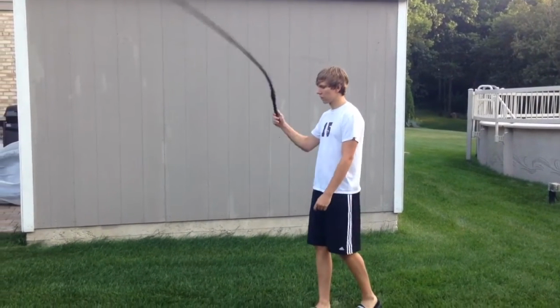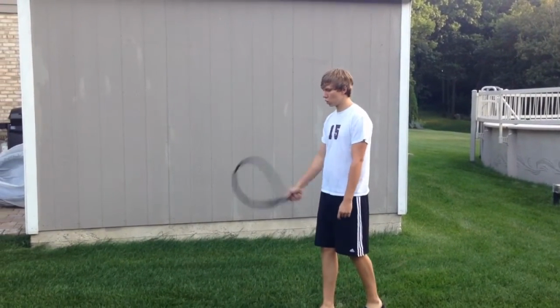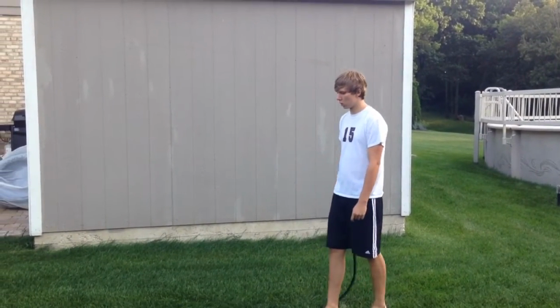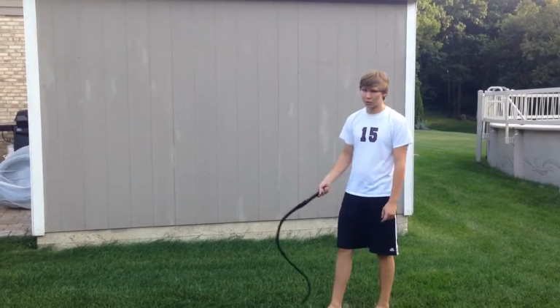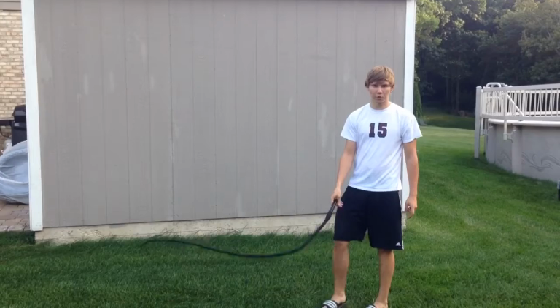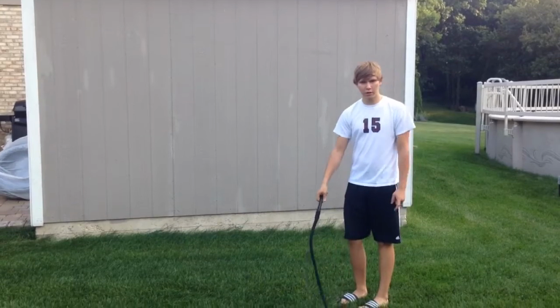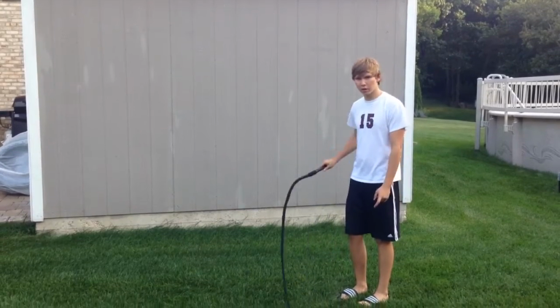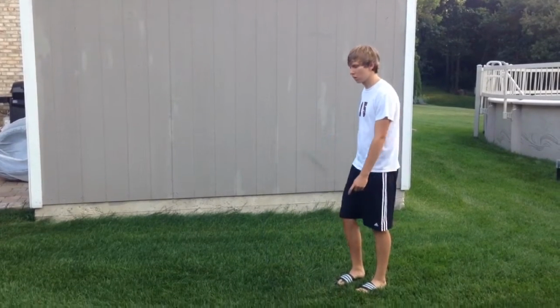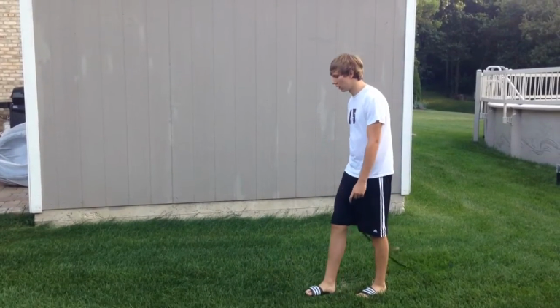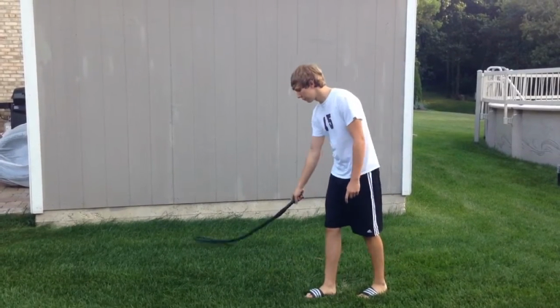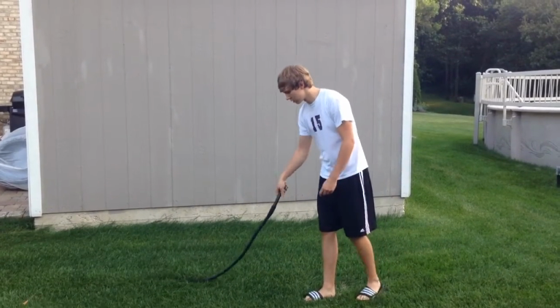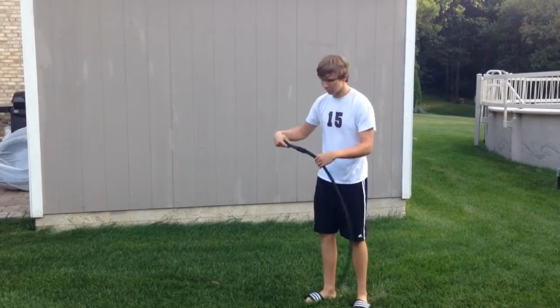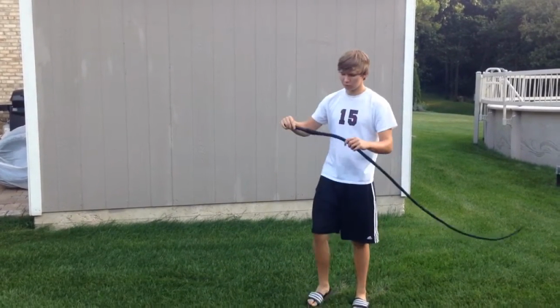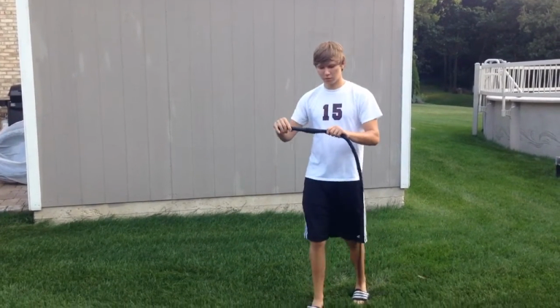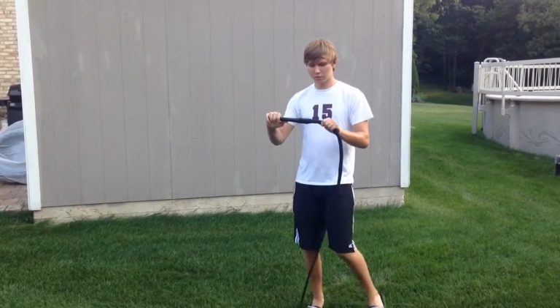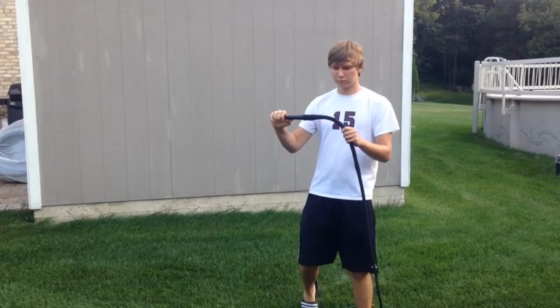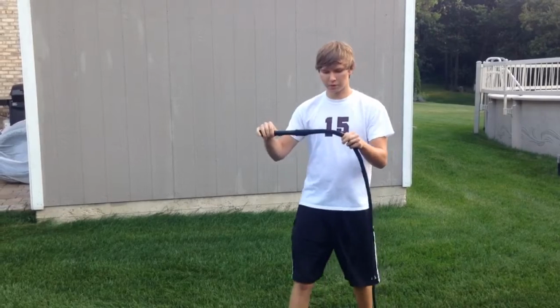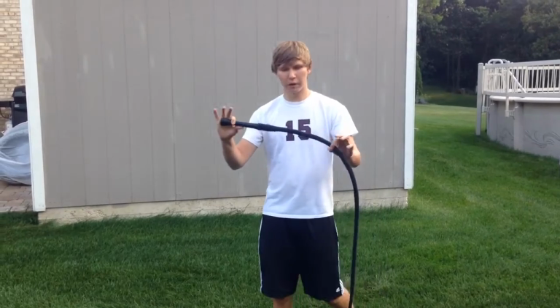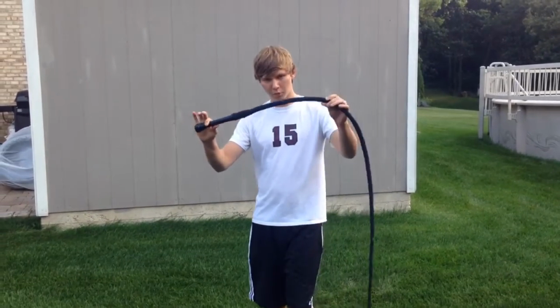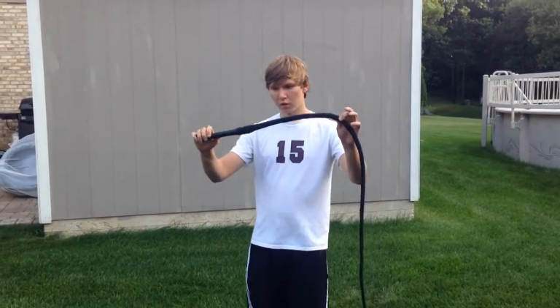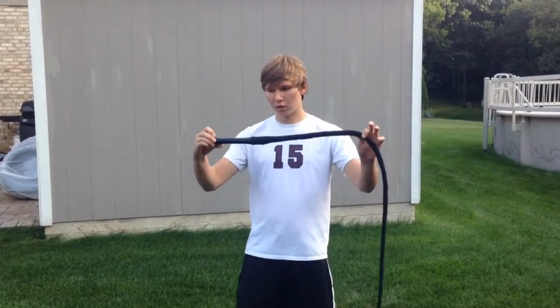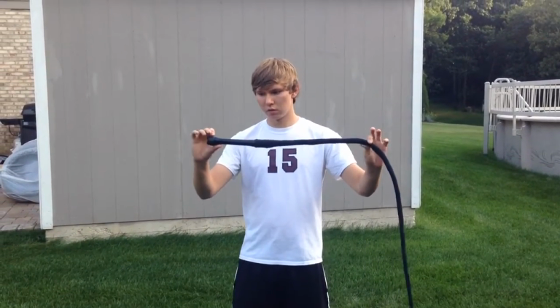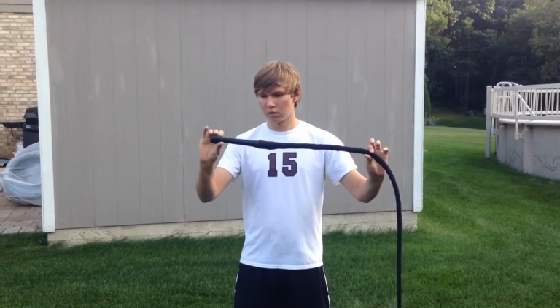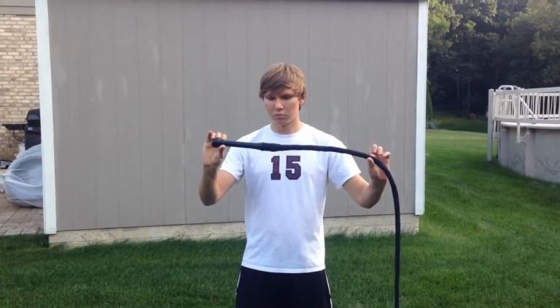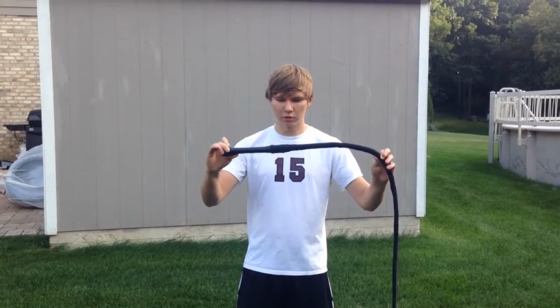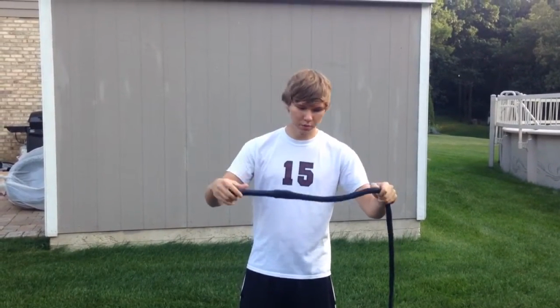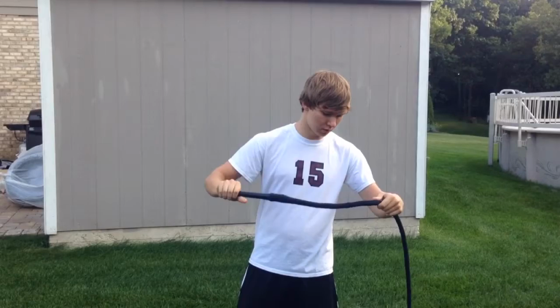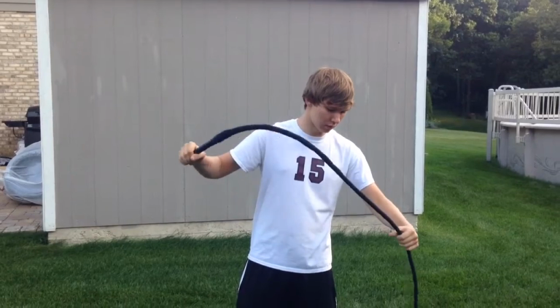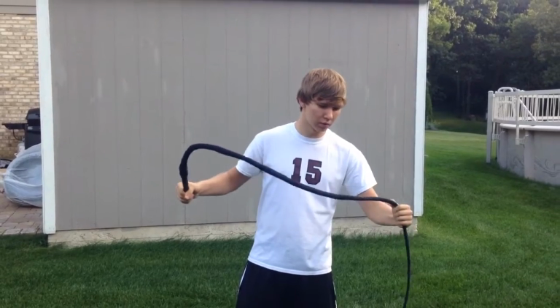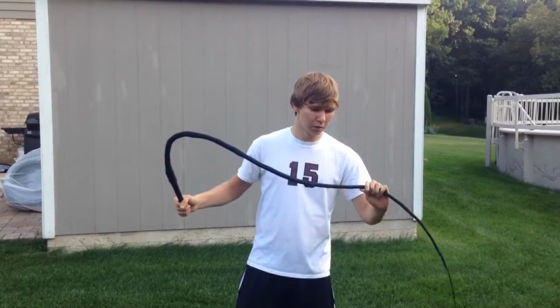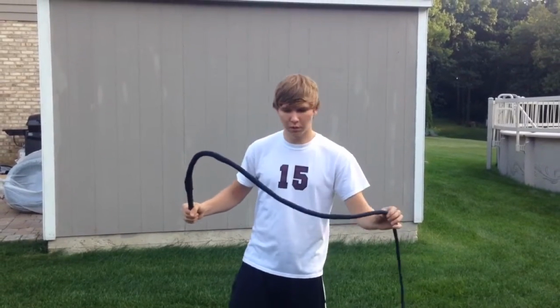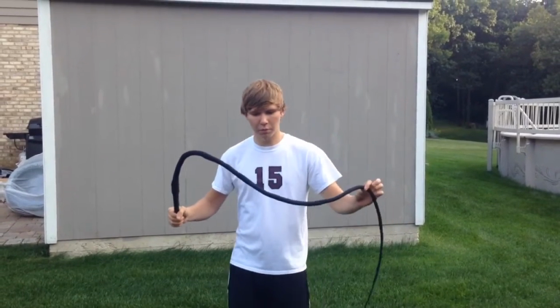Today I'm going to show how to do a Cattleman's Crack. This is a whip I made, just a basic white one I made before — no mods or anything to it, just how it was made. I make them for other people.